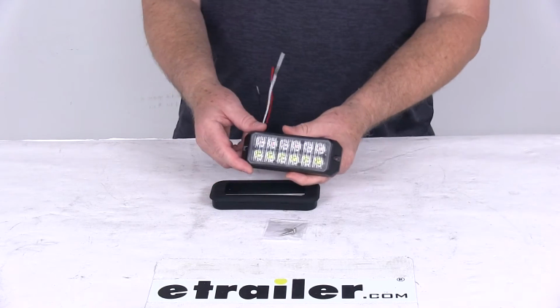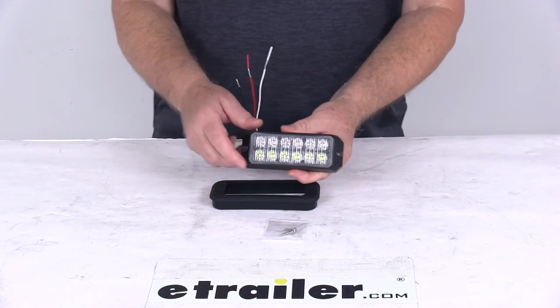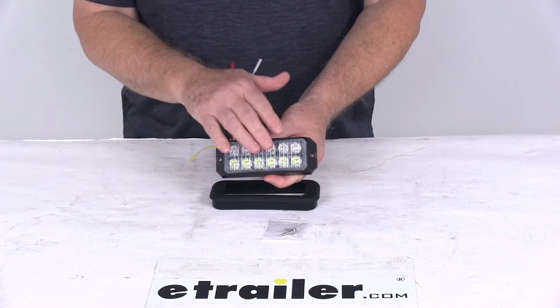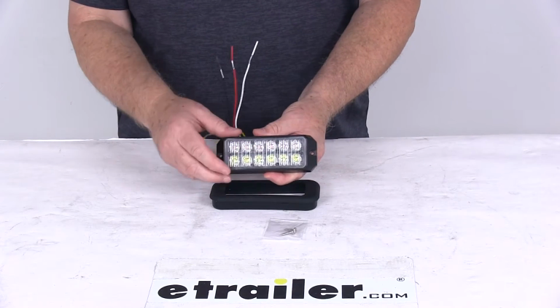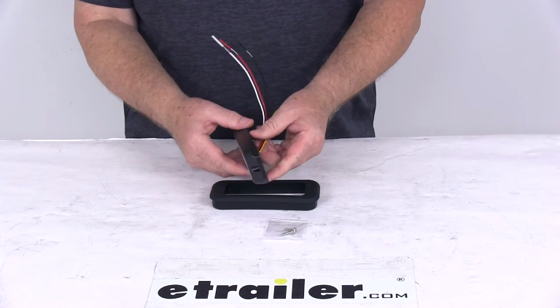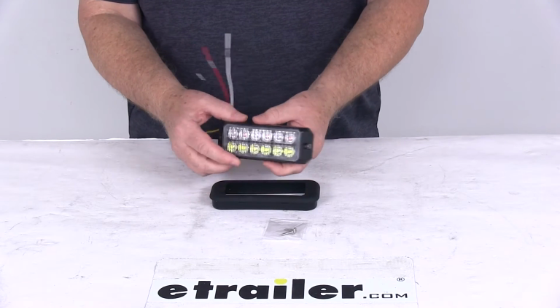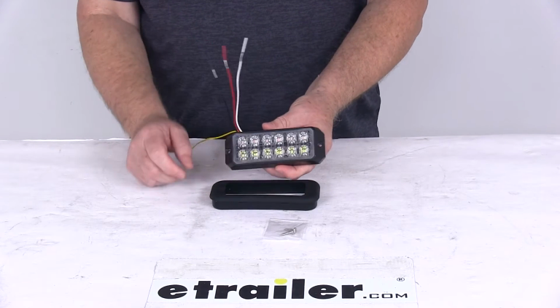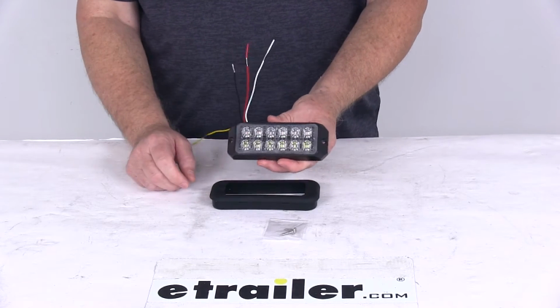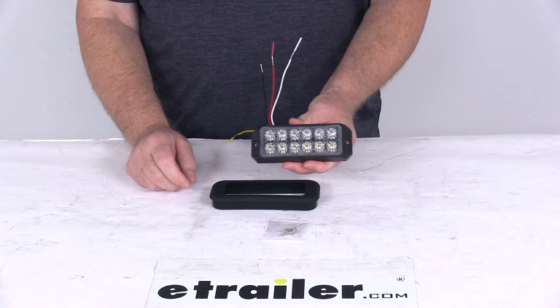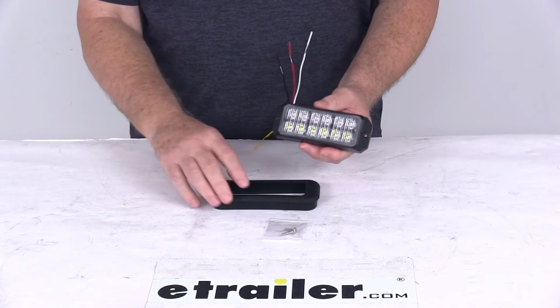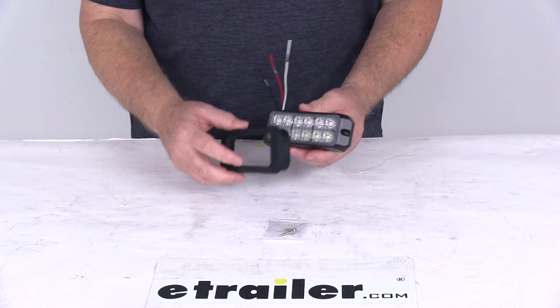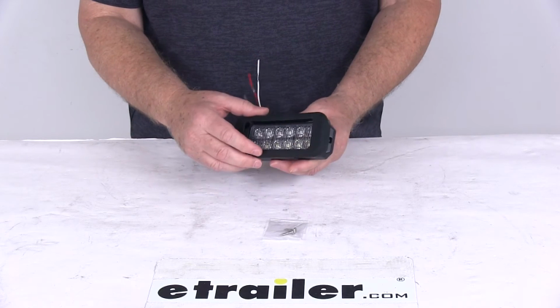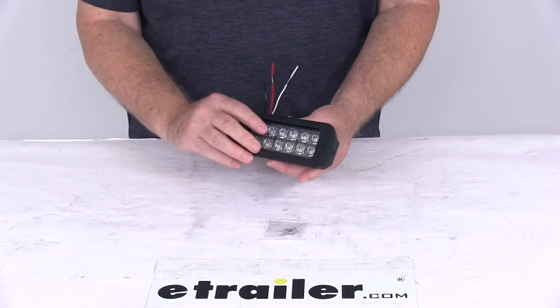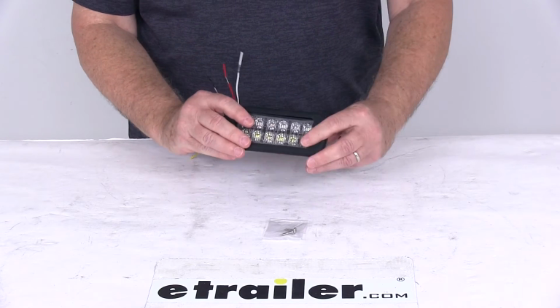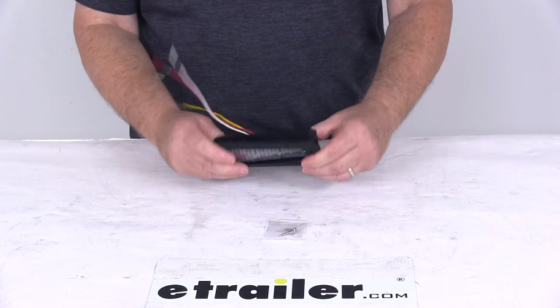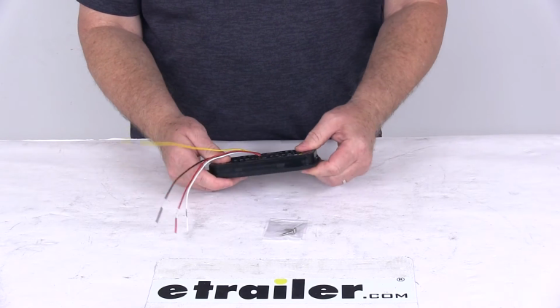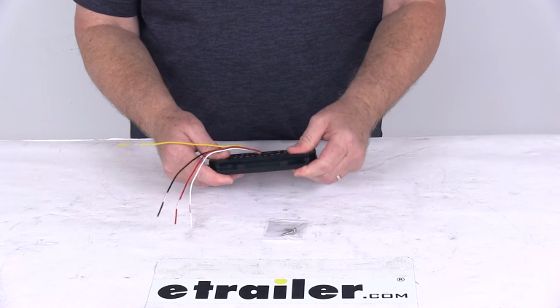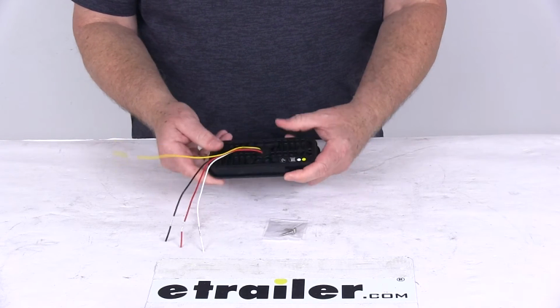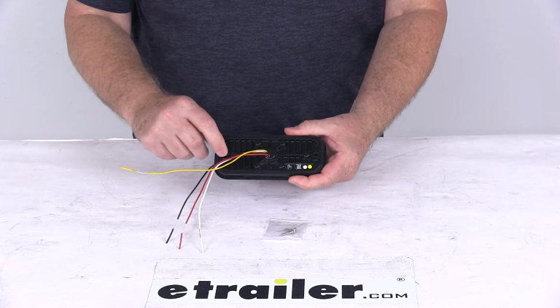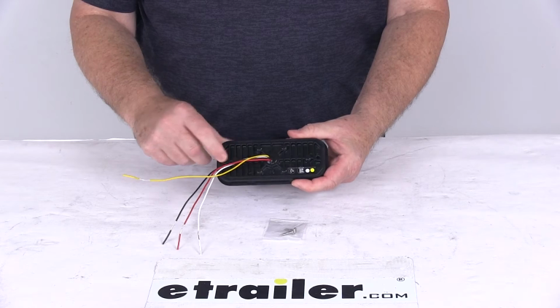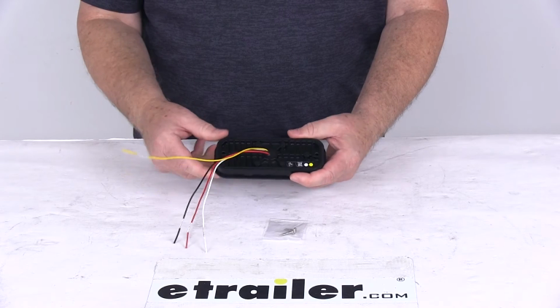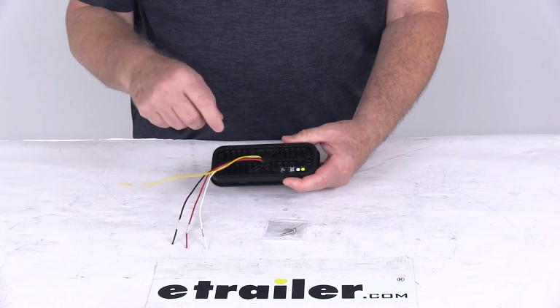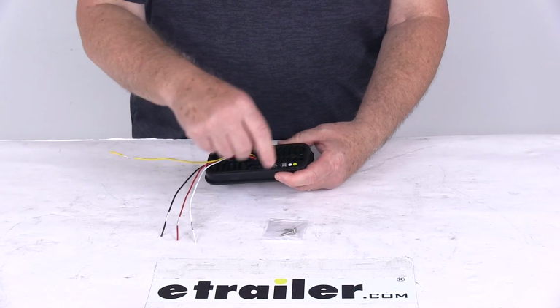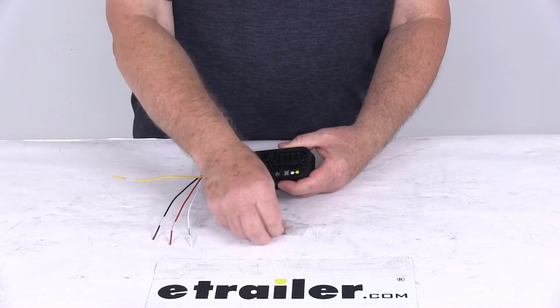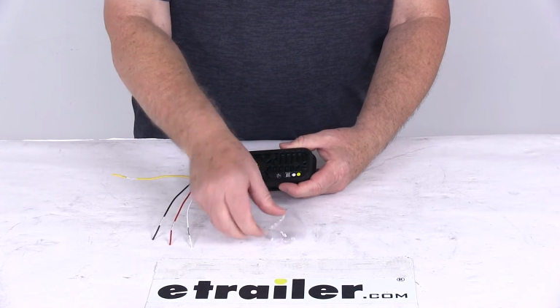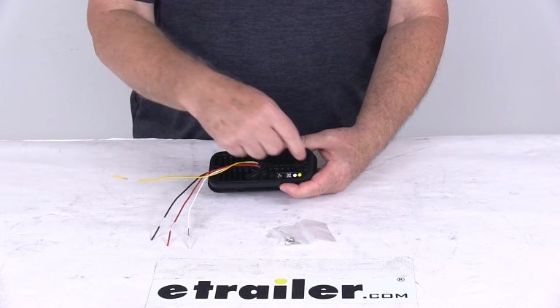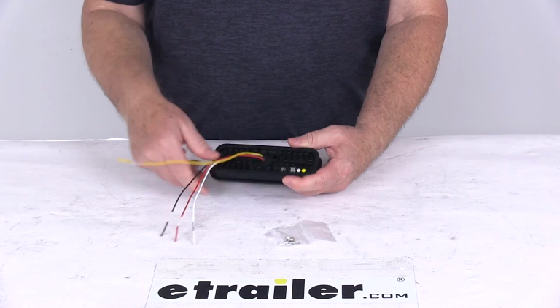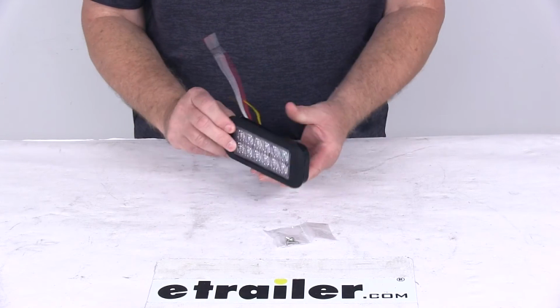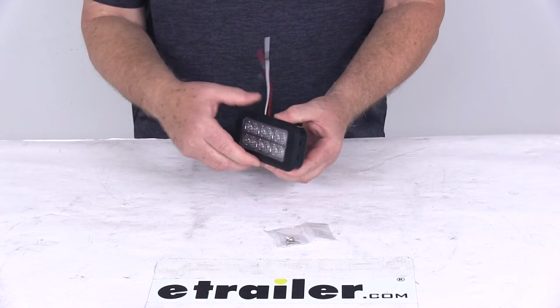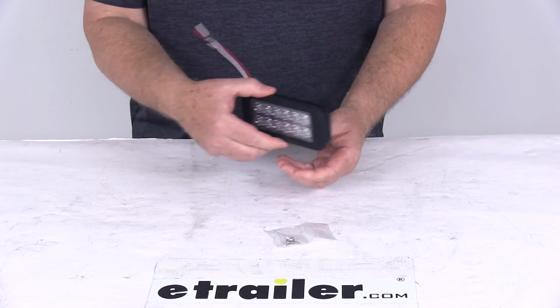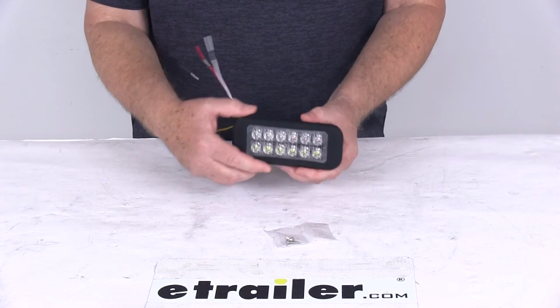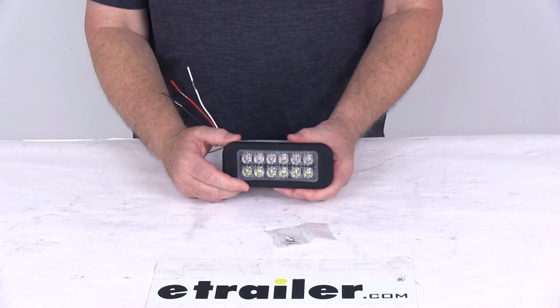Here's one of those five and a quarter inch long rectangular 12 LED strobe lights, and you can see it will pop right into the grommet. The two holes in the light will line up with the two holes in the grommet — use the screws to attach it, and then this just pops into your opening.